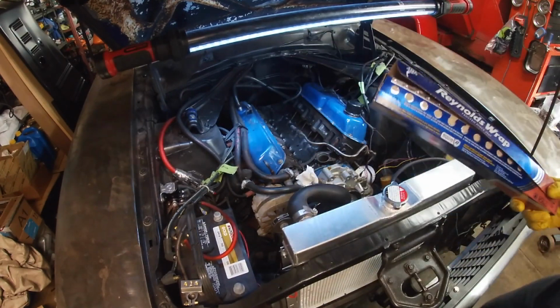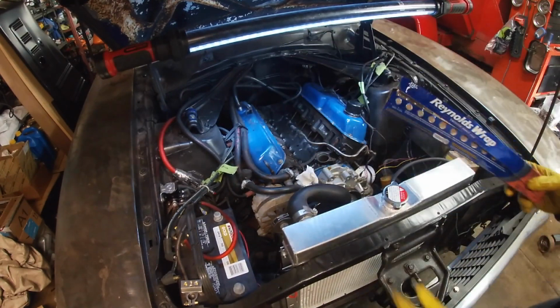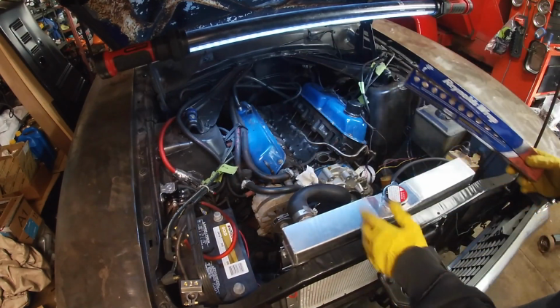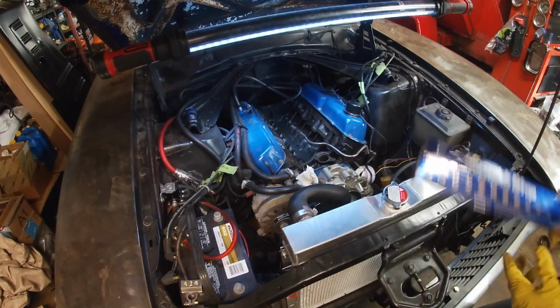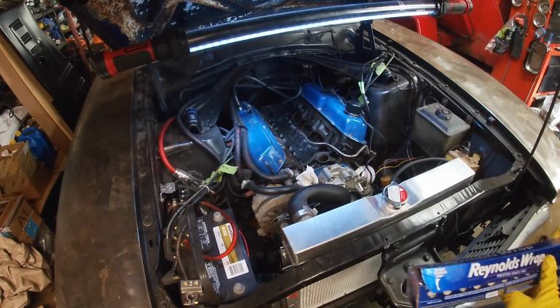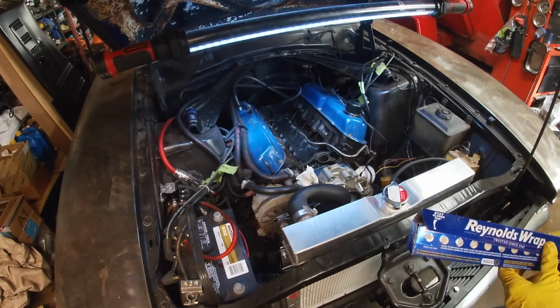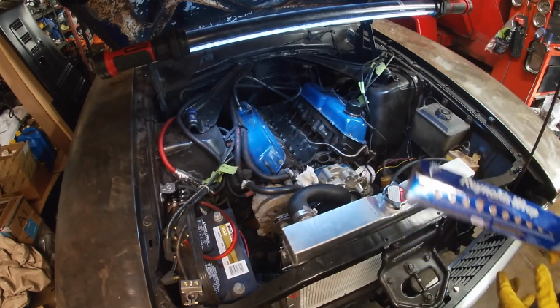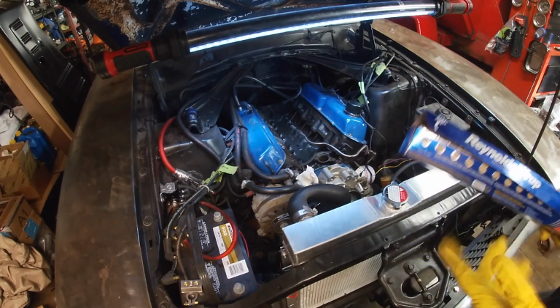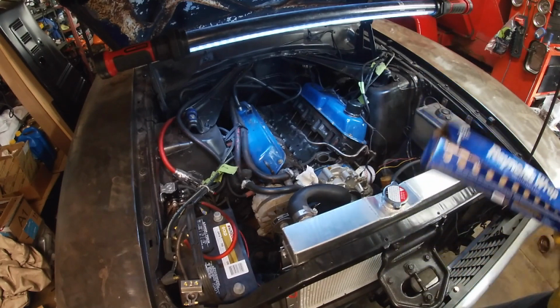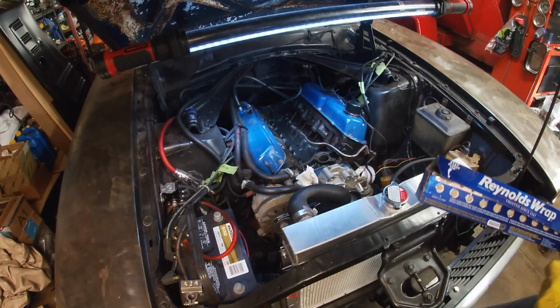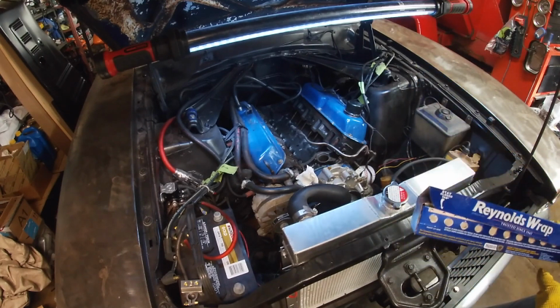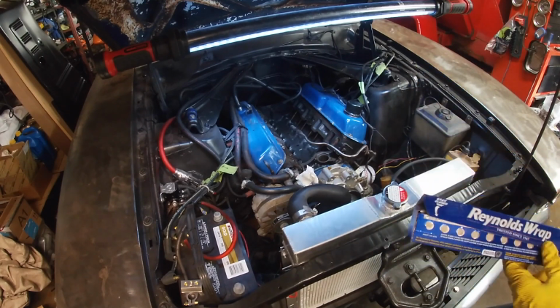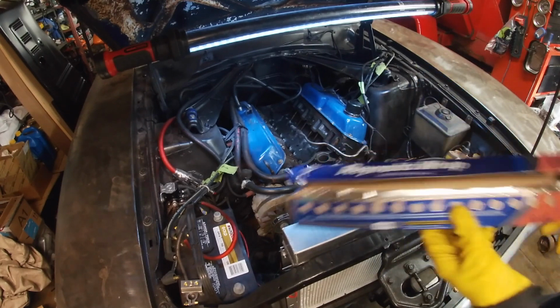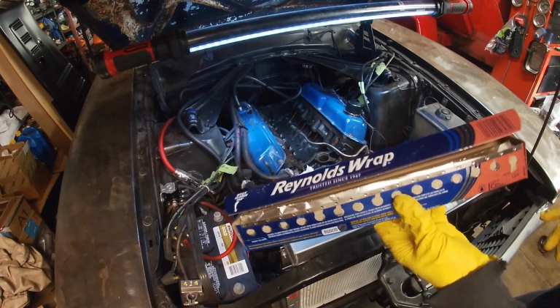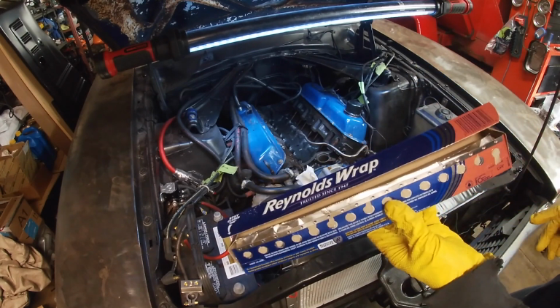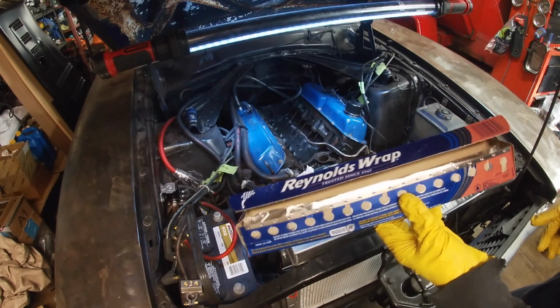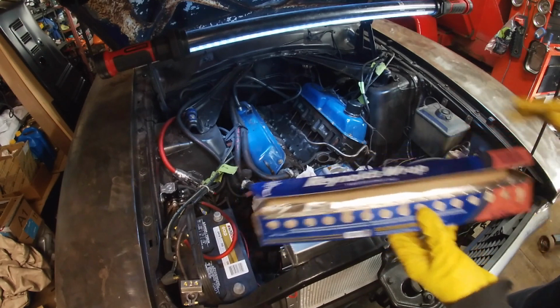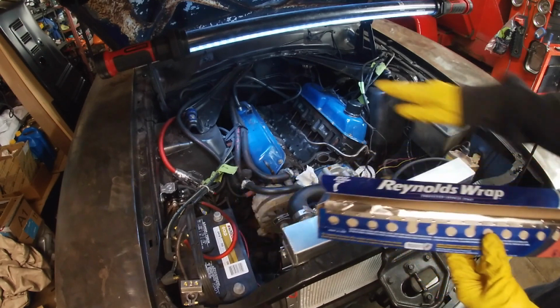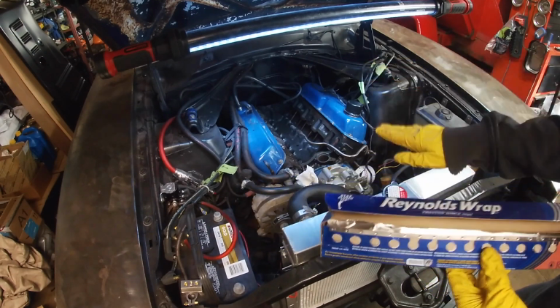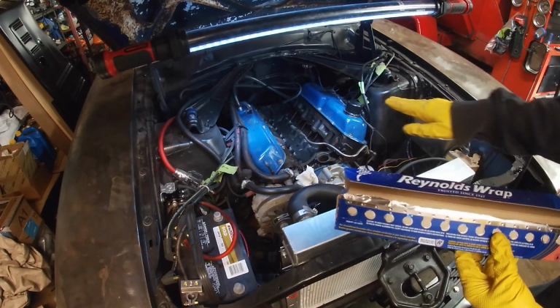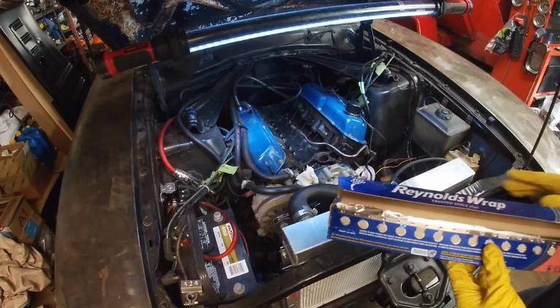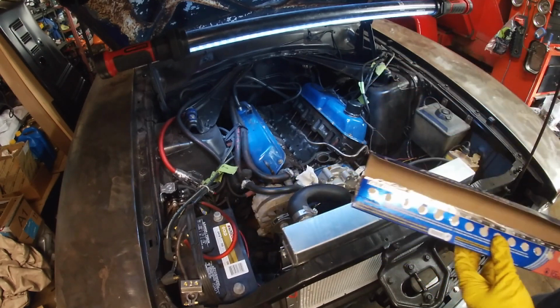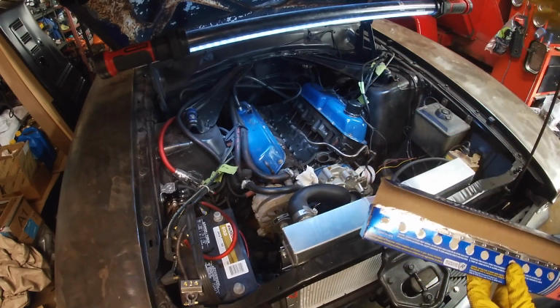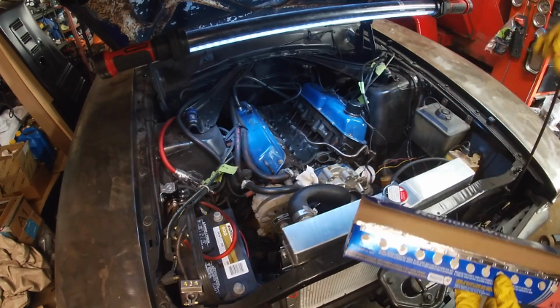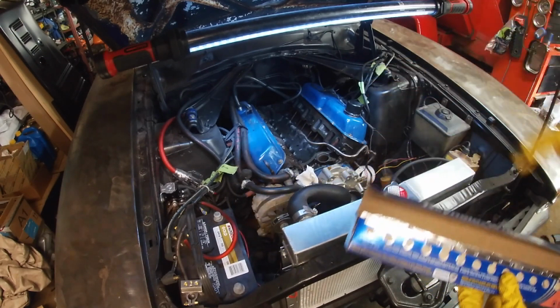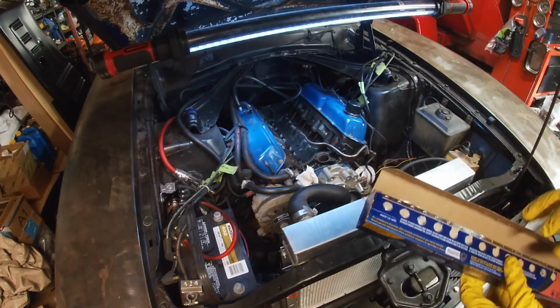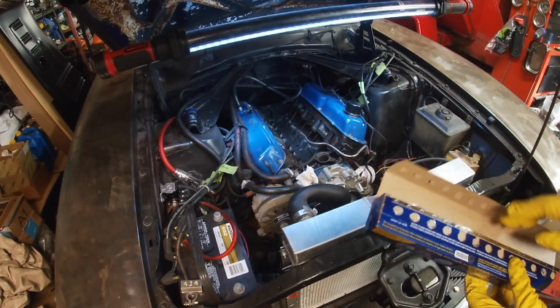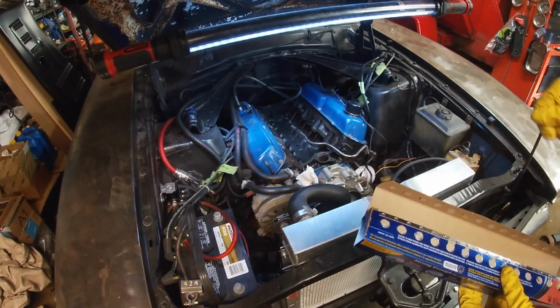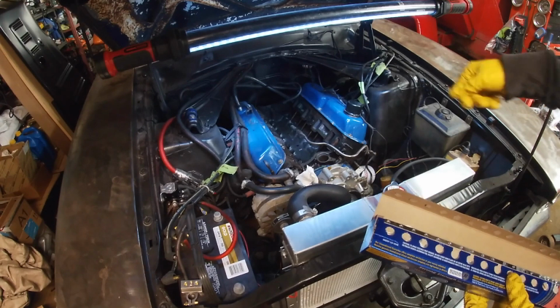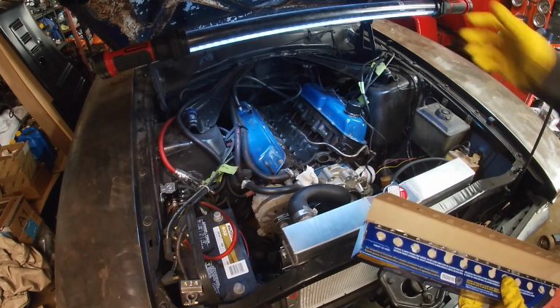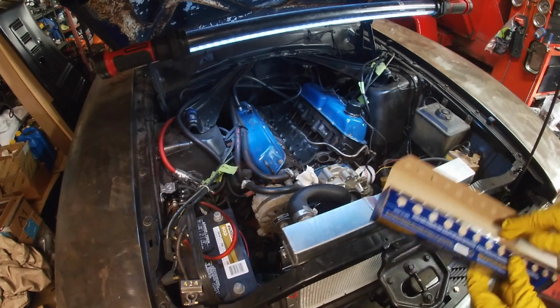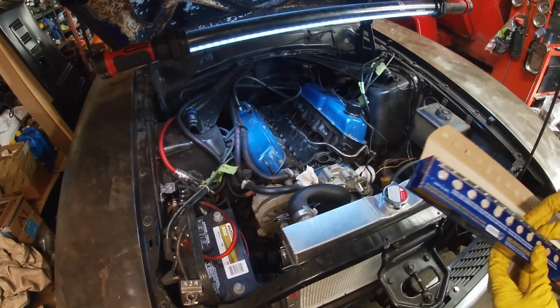One trick I picked up from the guys over at Auto Restomad is they use aluminum foil to lay down in the valley so that you don't get any gunk in there when you're cleaning off your old gasket.